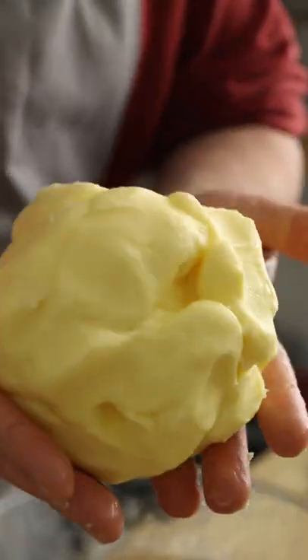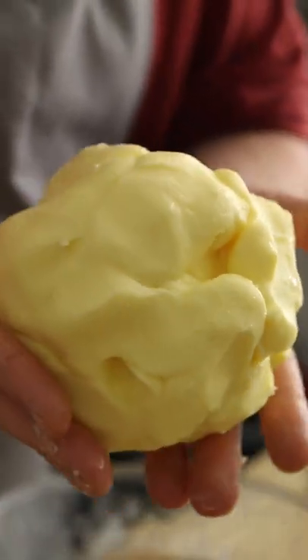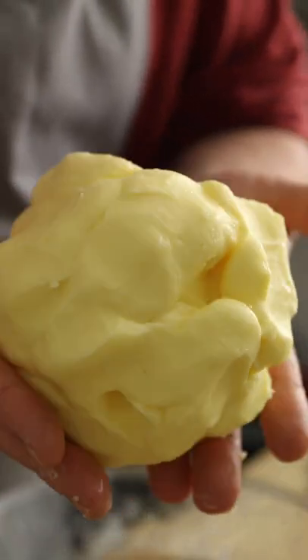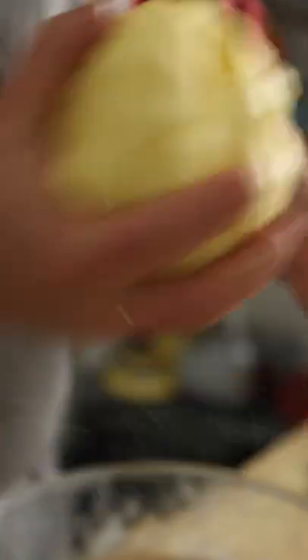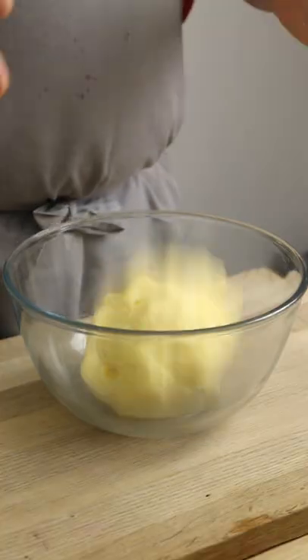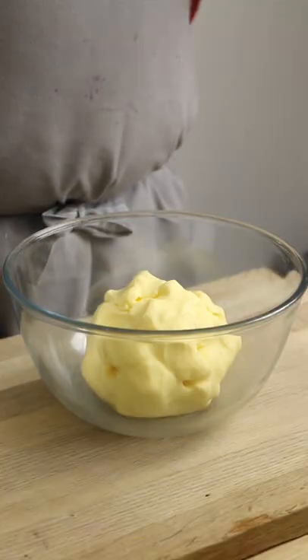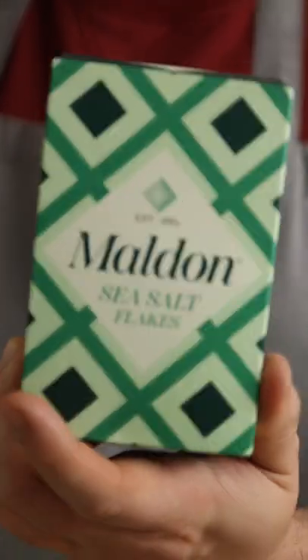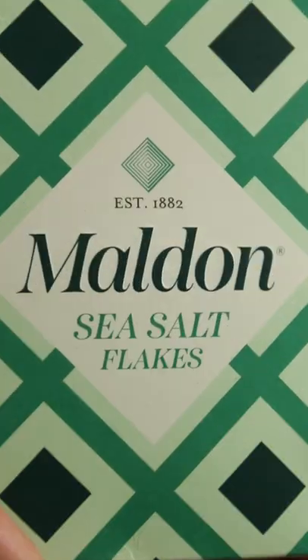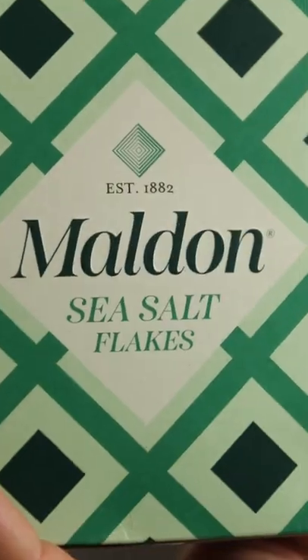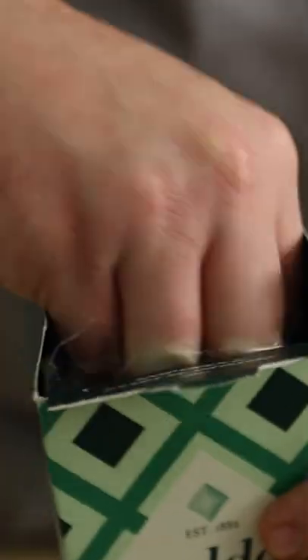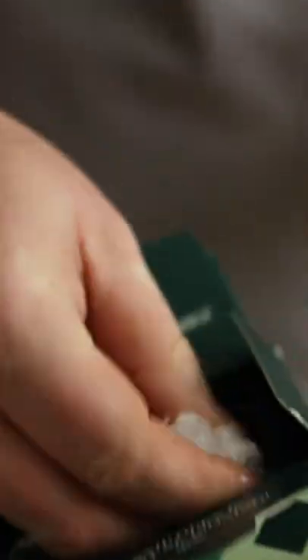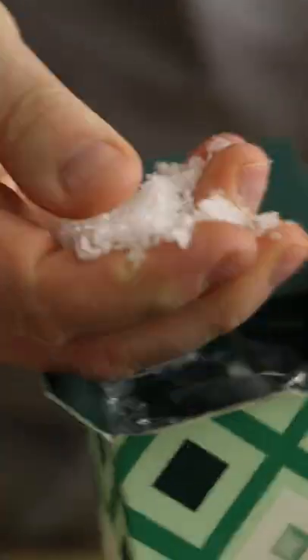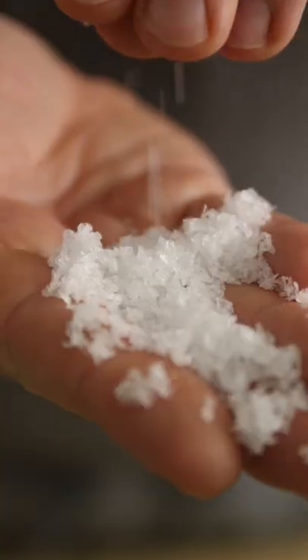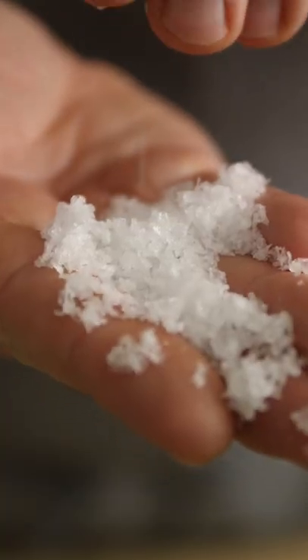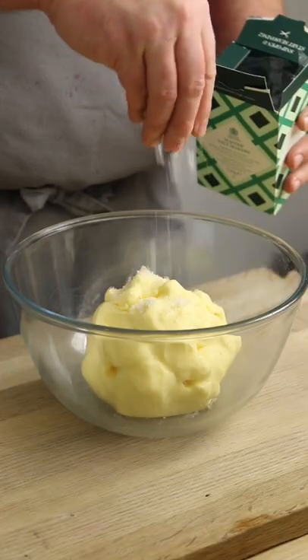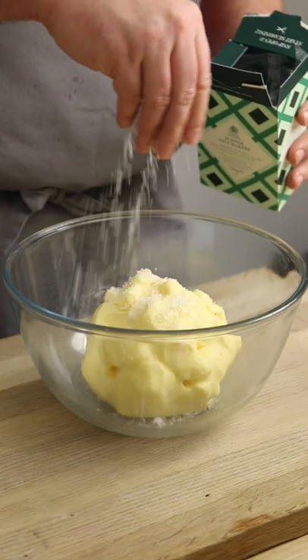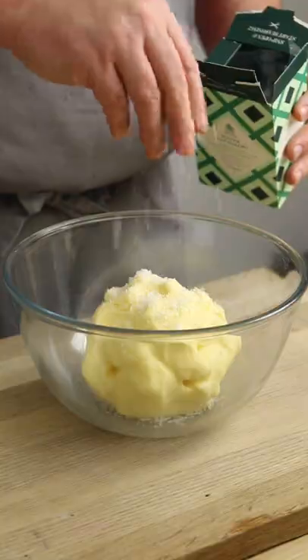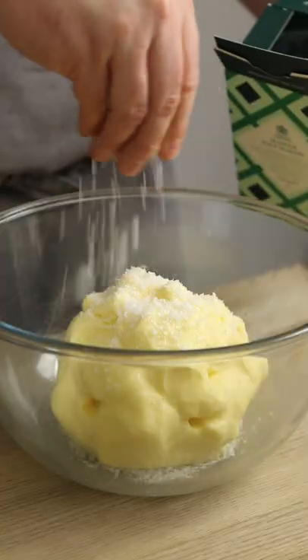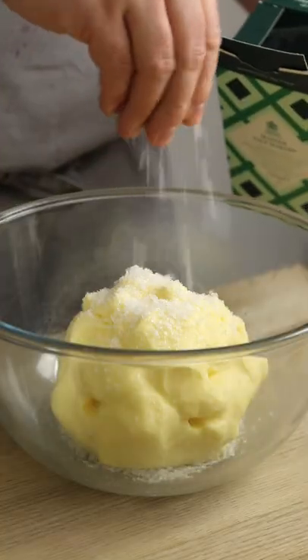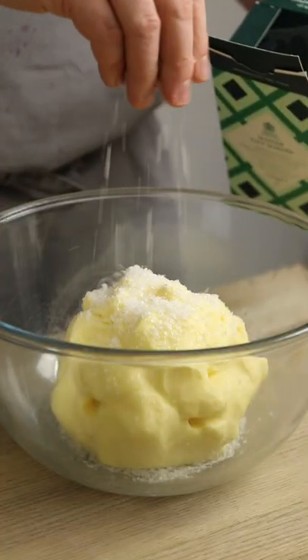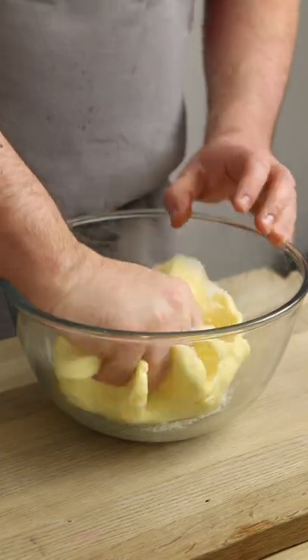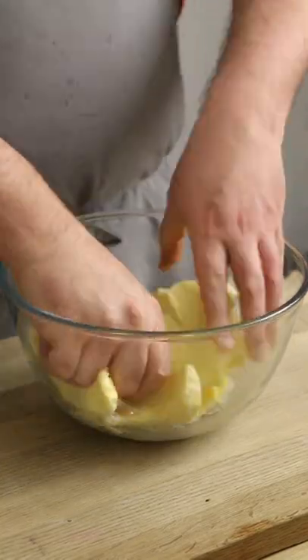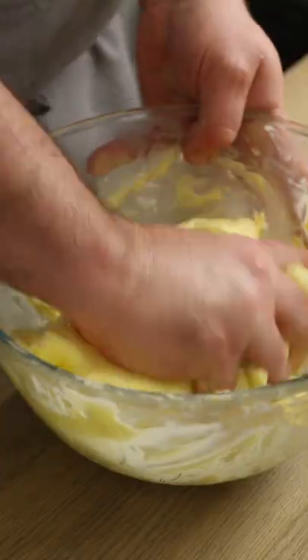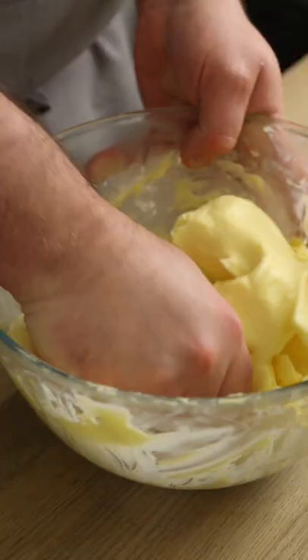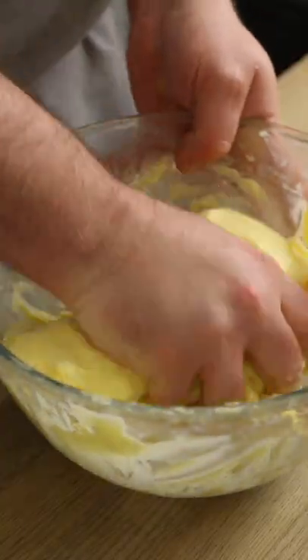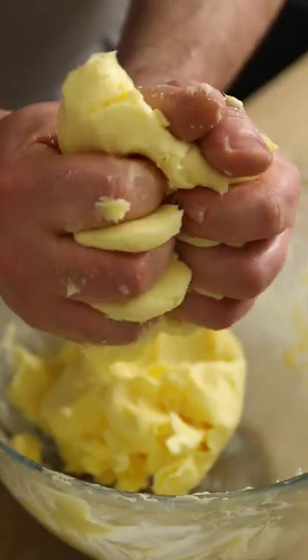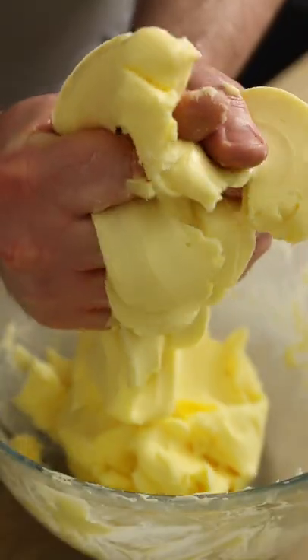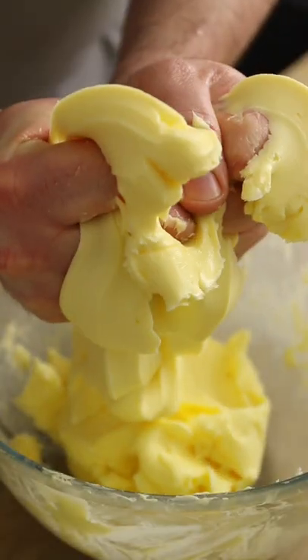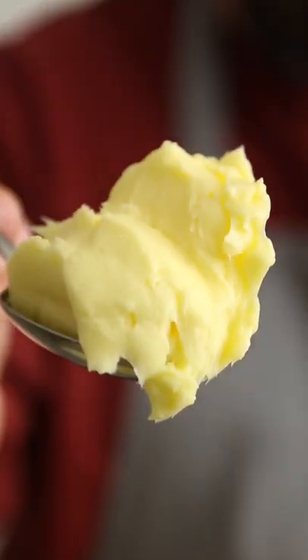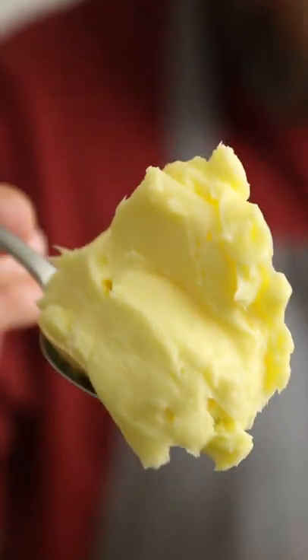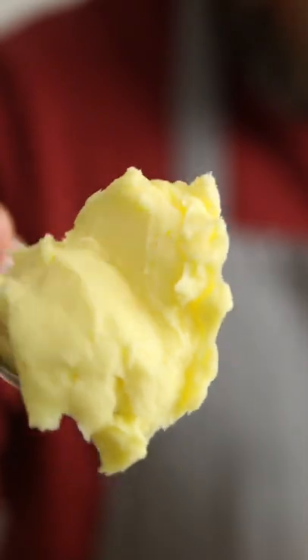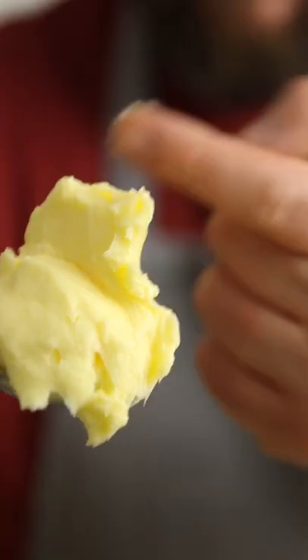Once thoroughly washed and squished, place into a bowl, grab some of your favourite flaky sea salt, and add a generous pinch to the butter — roughly 2%. Mix everything together and that's it. You've just made some gorgeous homemade butter from scratch.